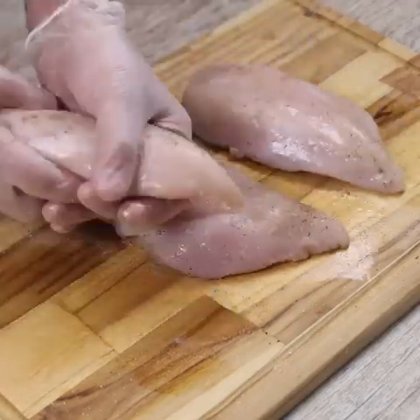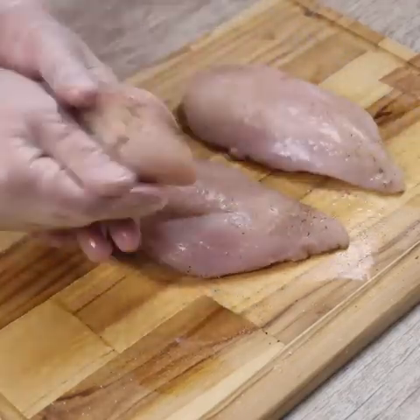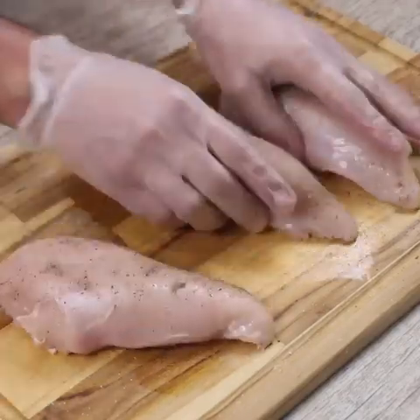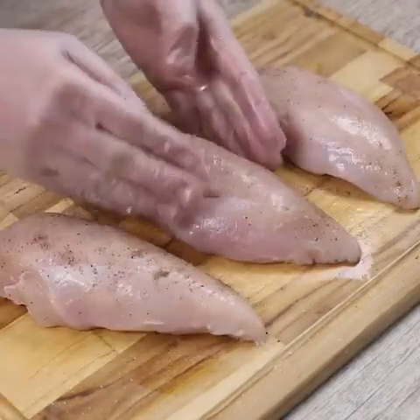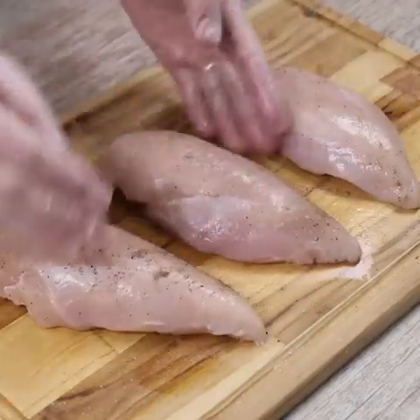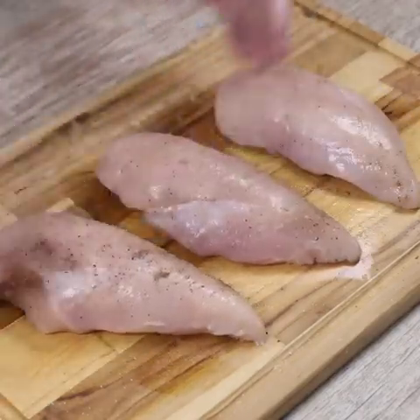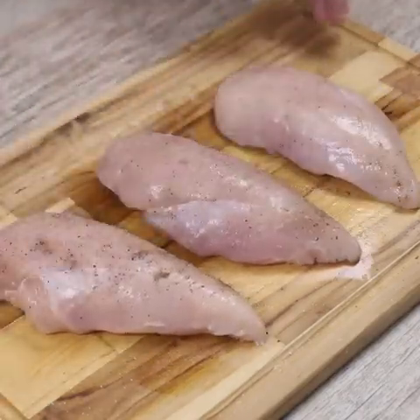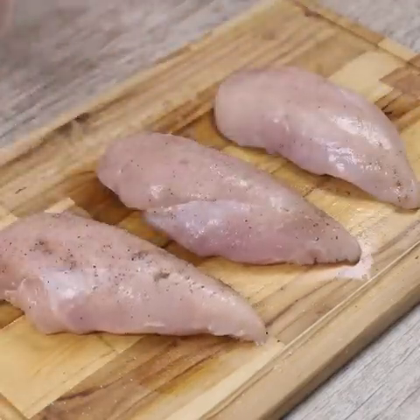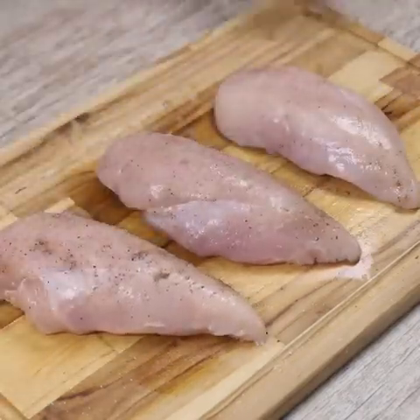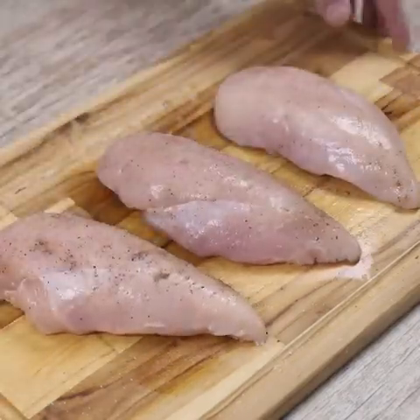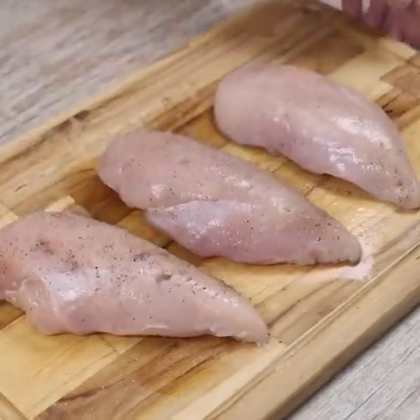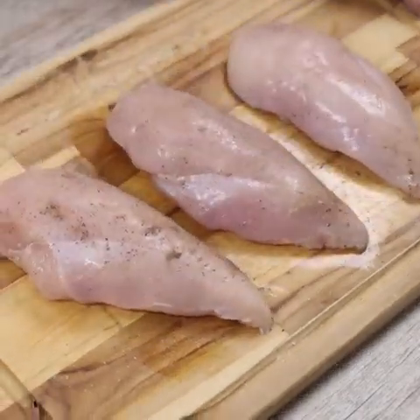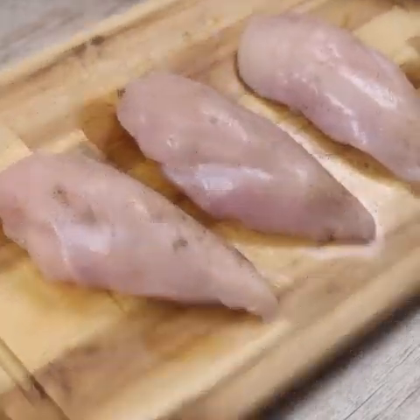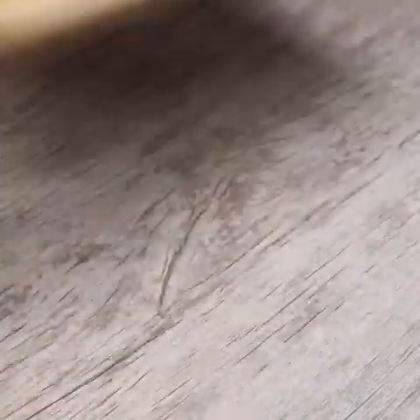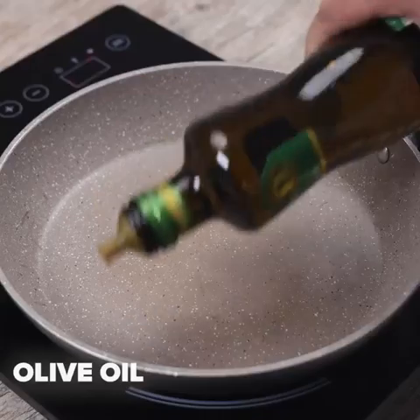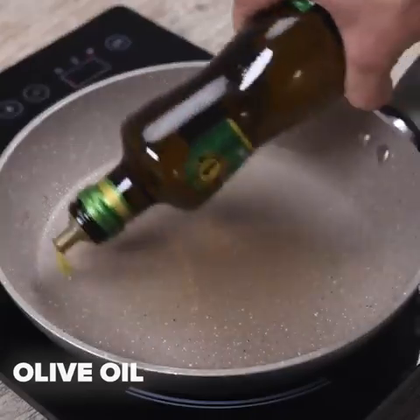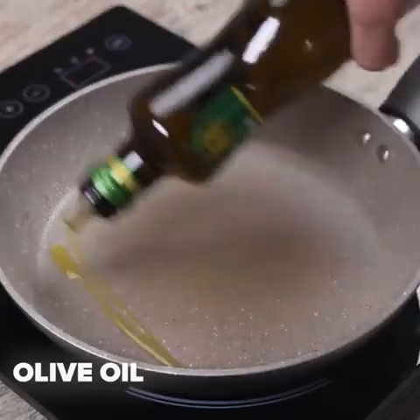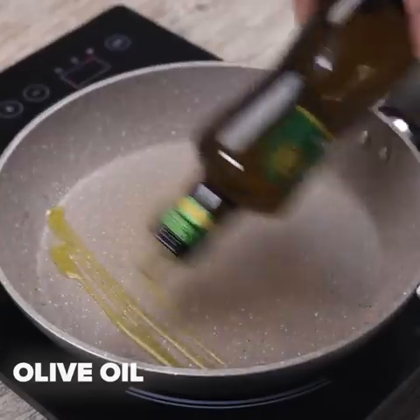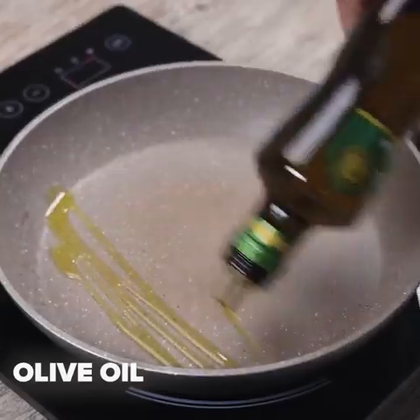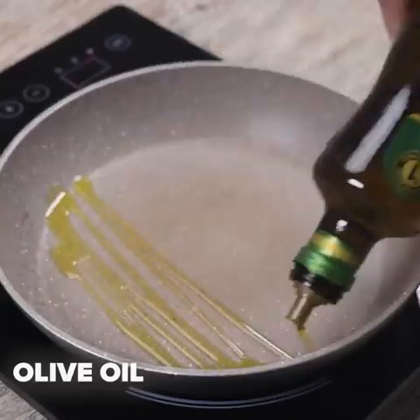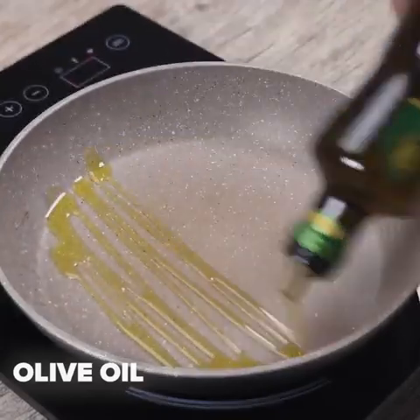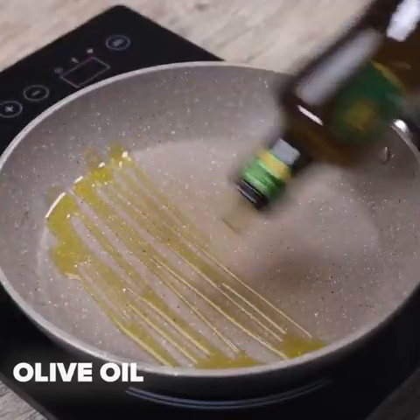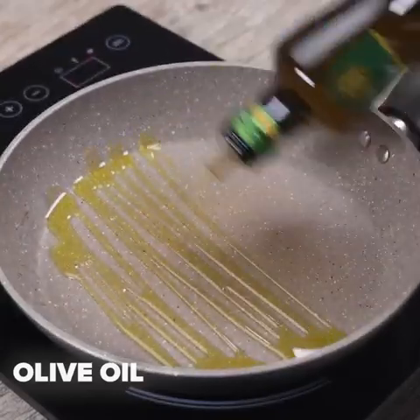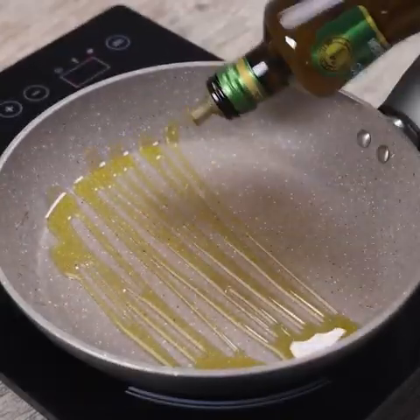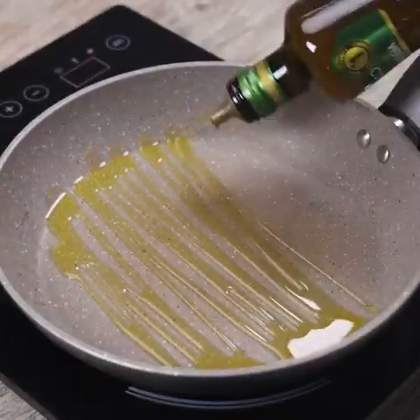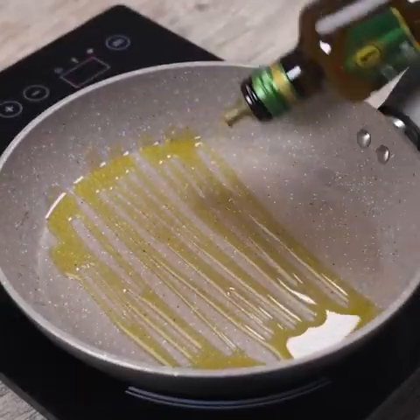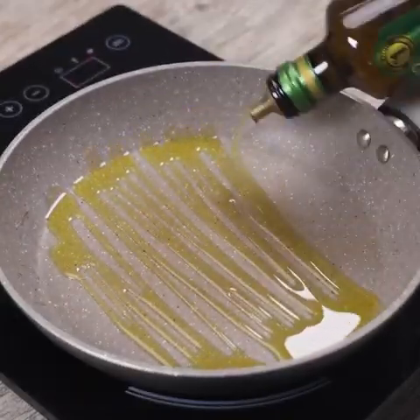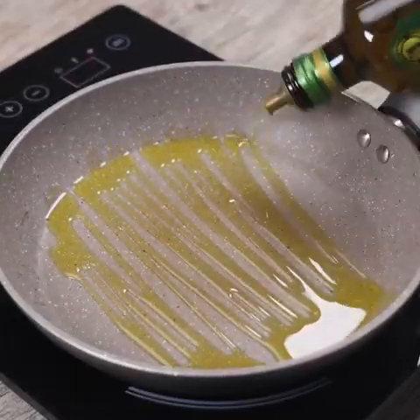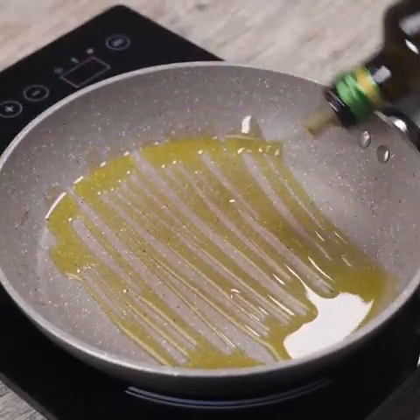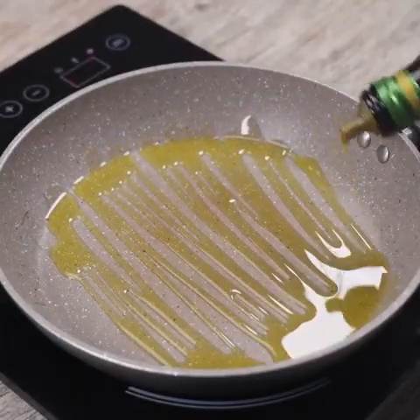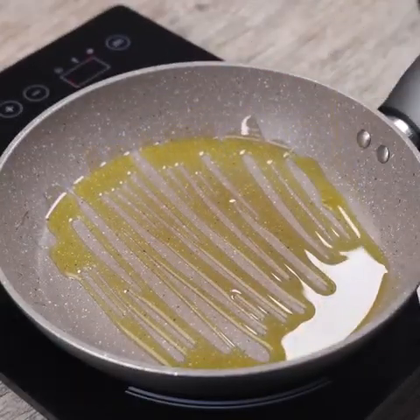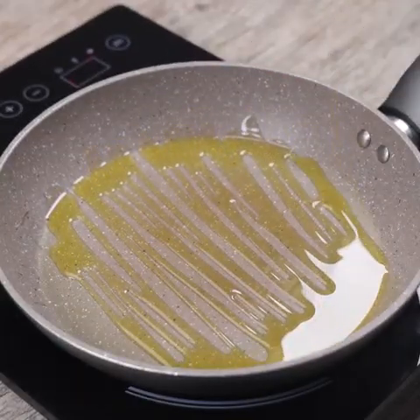Tell me how you like to prepare chicken breast in your home — I would love to know your recipe. In a pan I will add olive oil, then the chicken breasts, and I will let it fry.